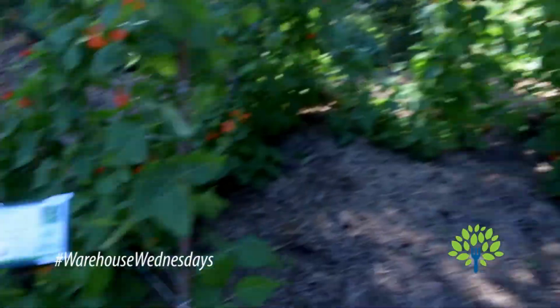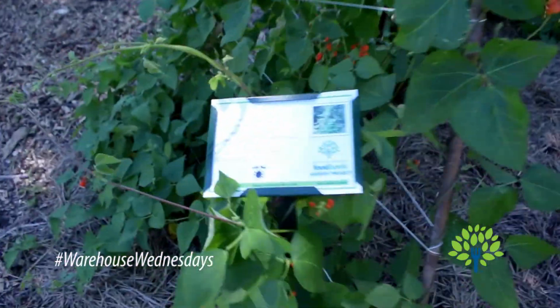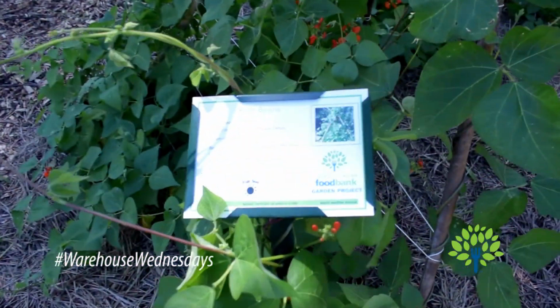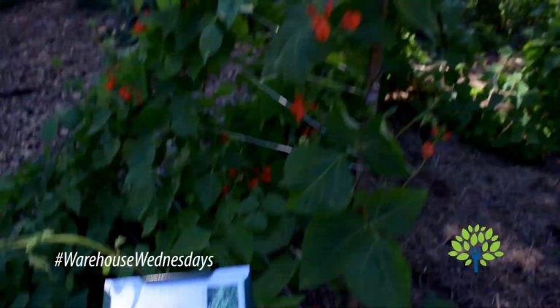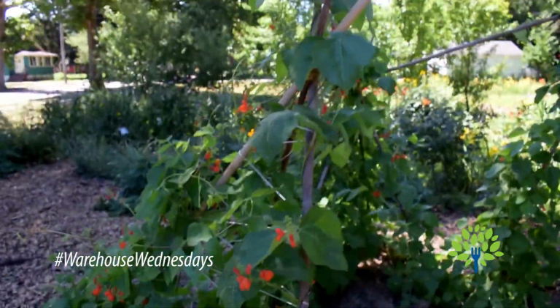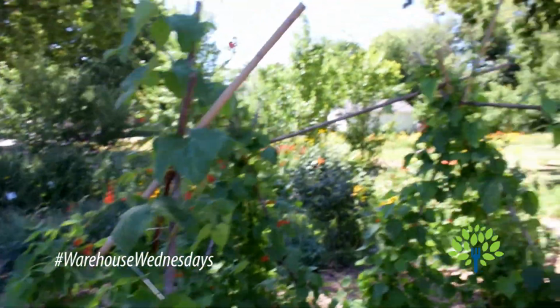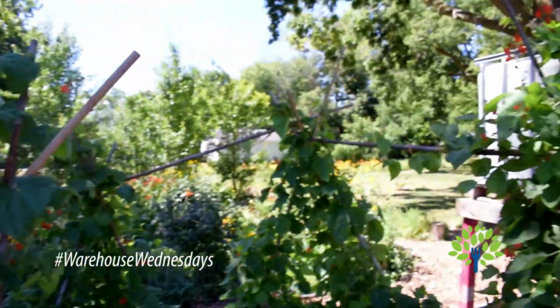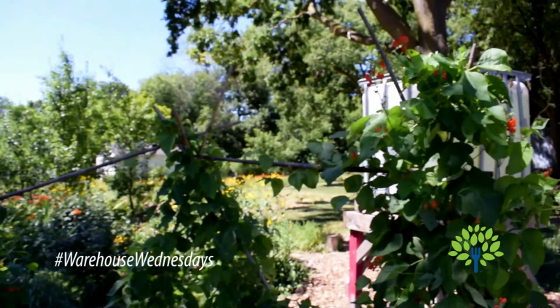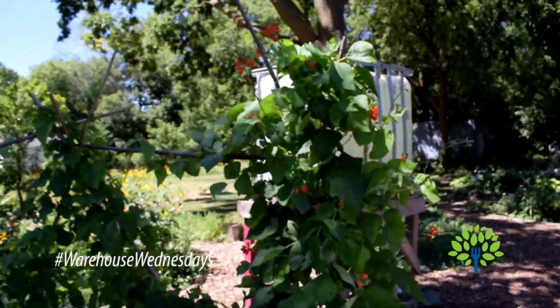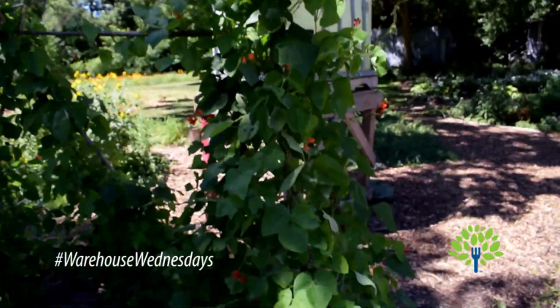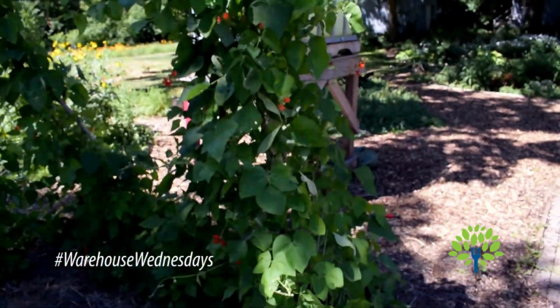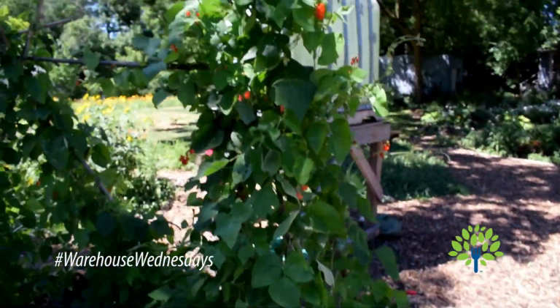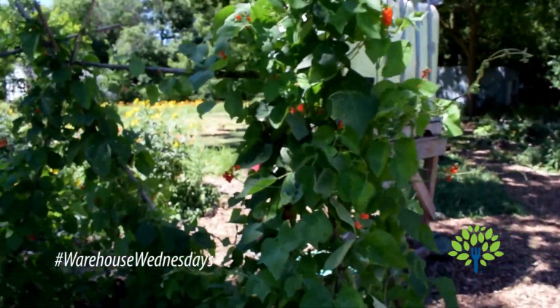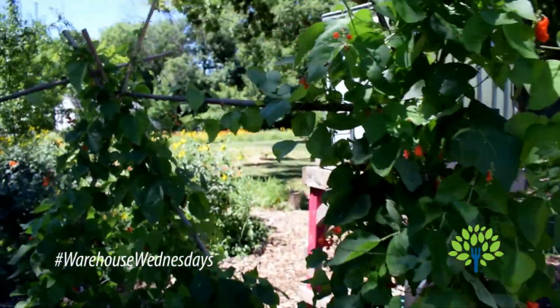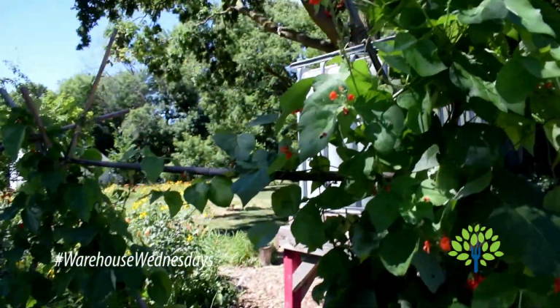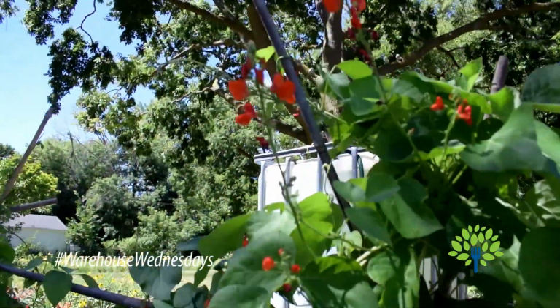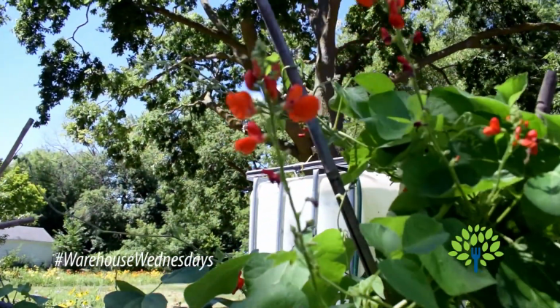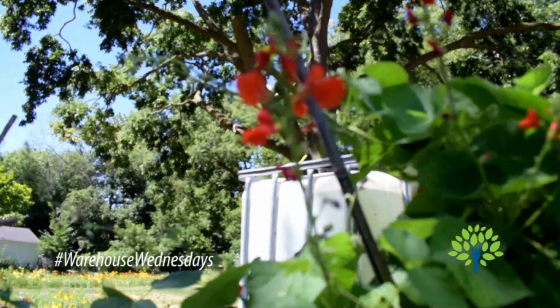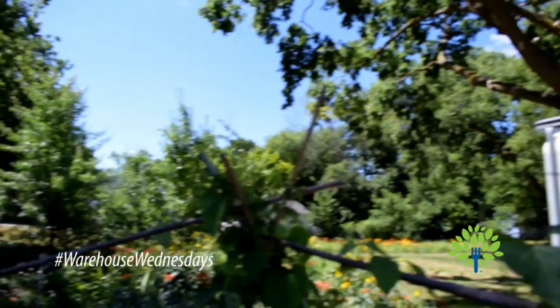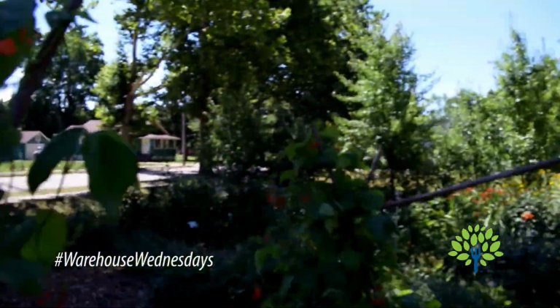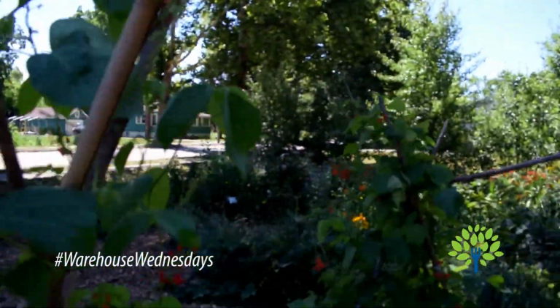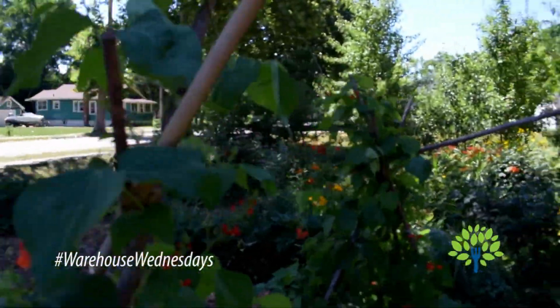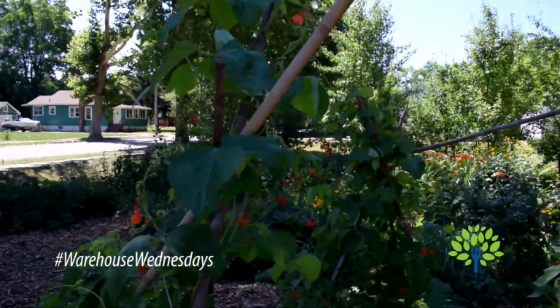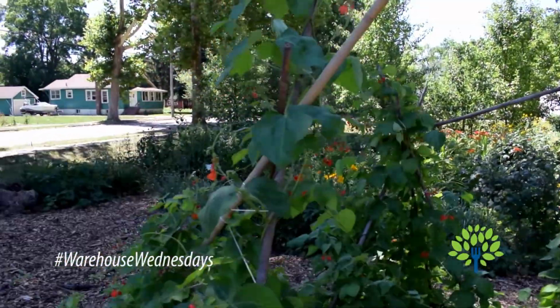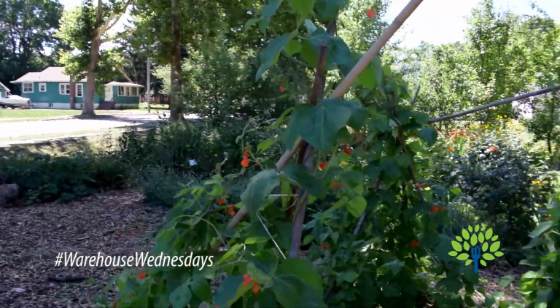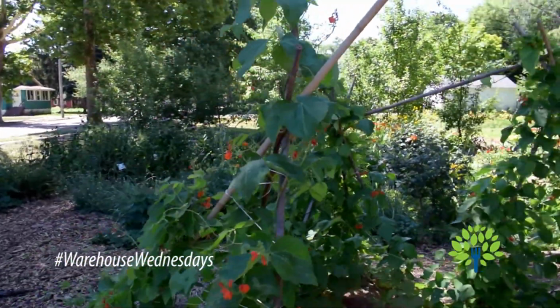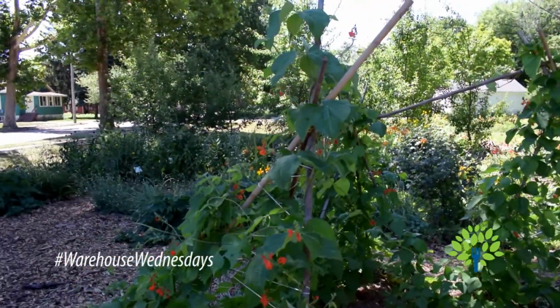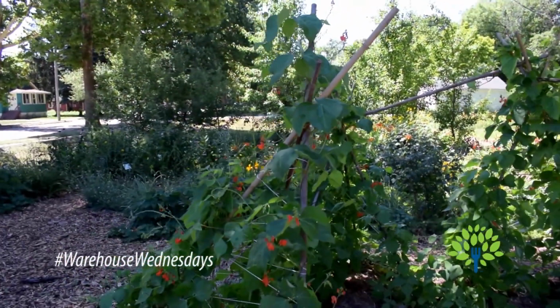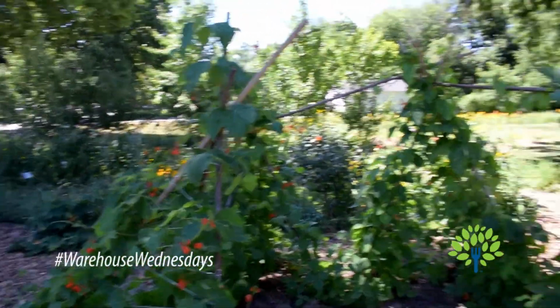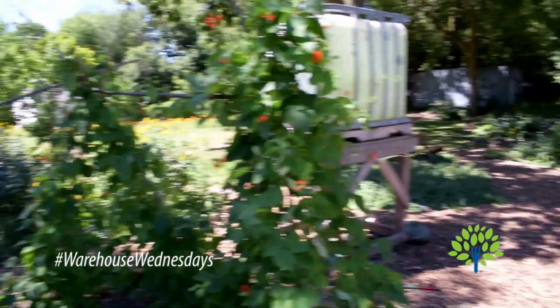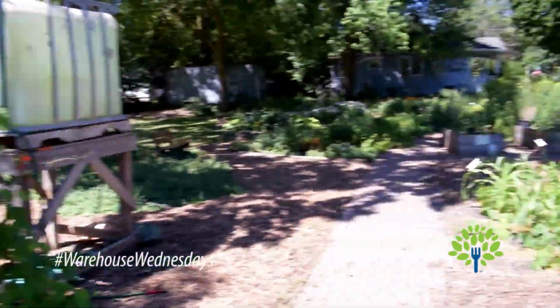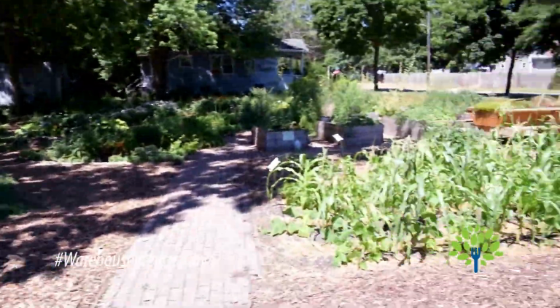This one is pole beans. You can see it almost has this trellising so that way we can get more produce out of this. You can see the flowers starting to bud. This is super awesome — a best practice to try and get a lot of yield out of that.